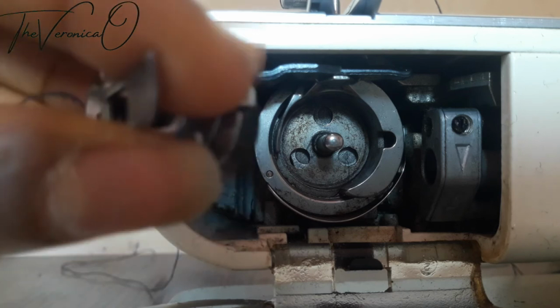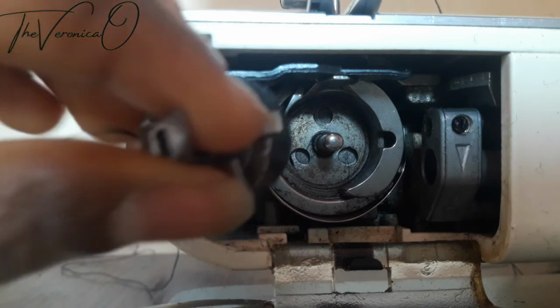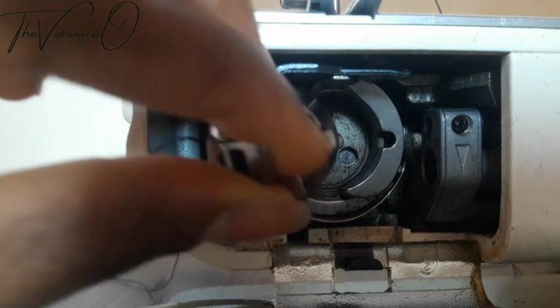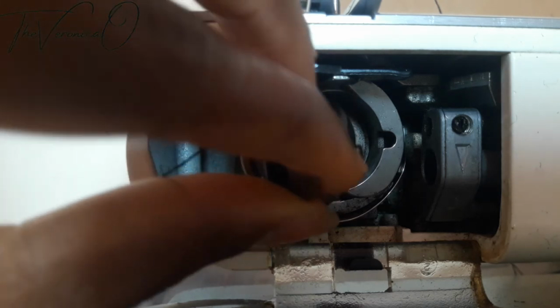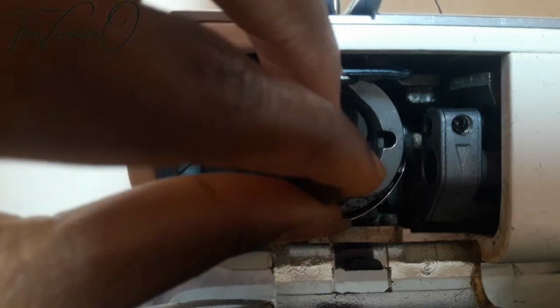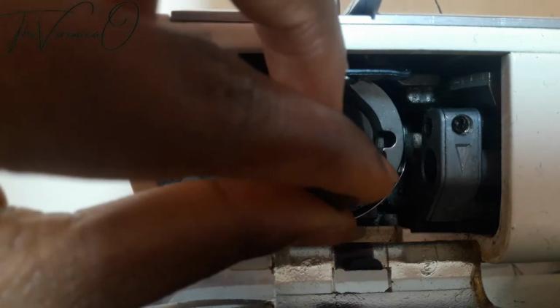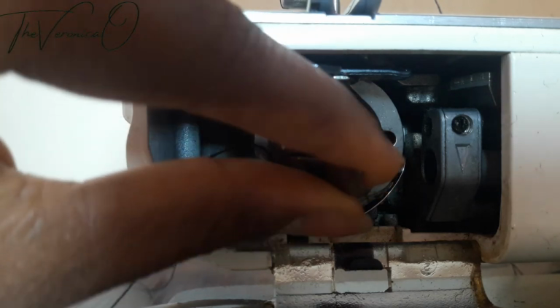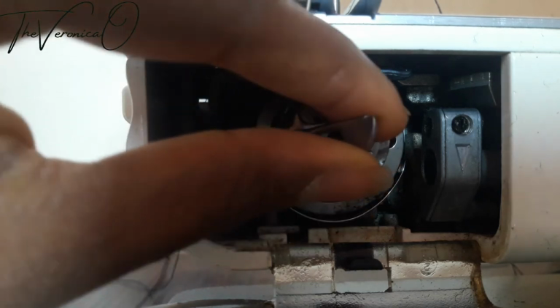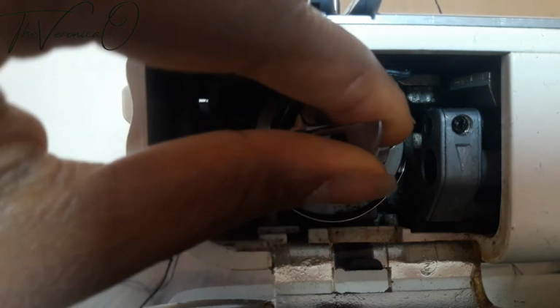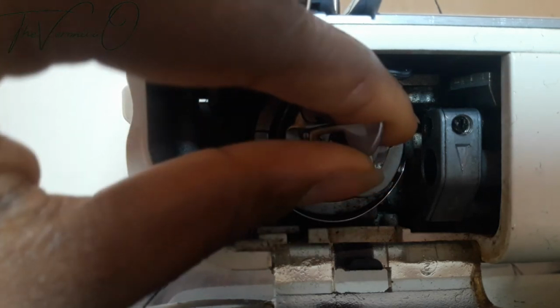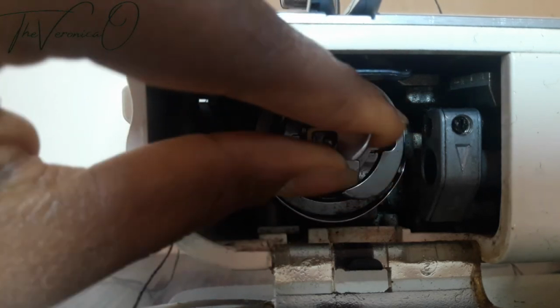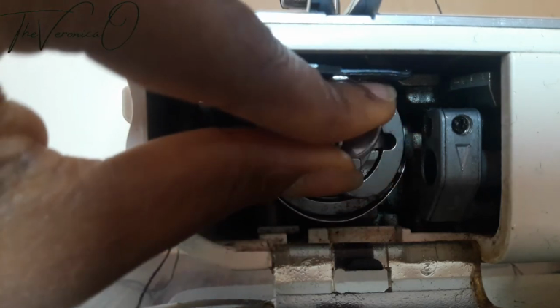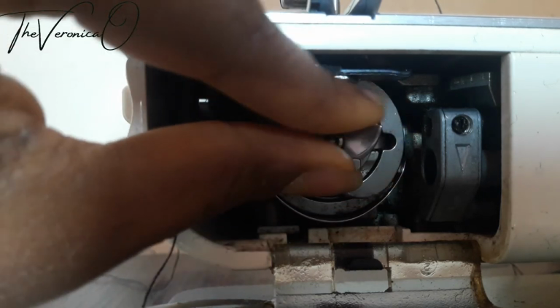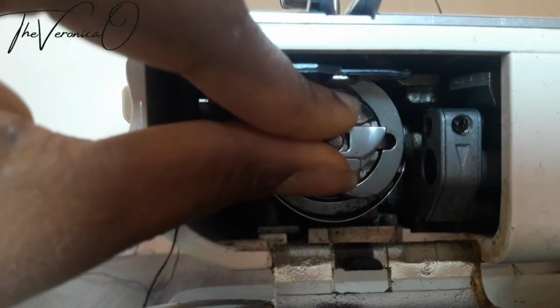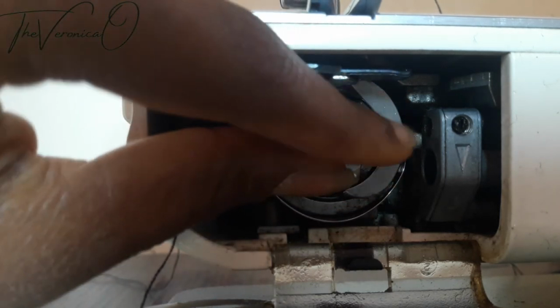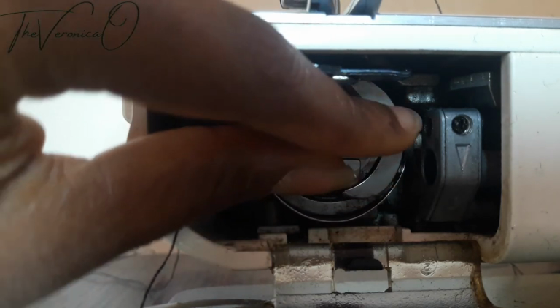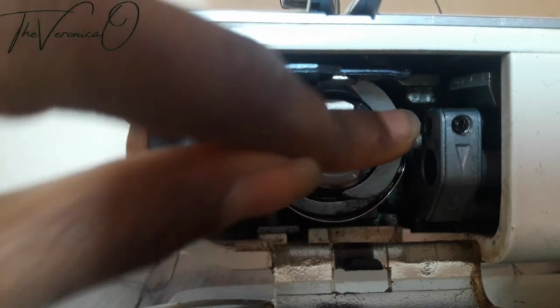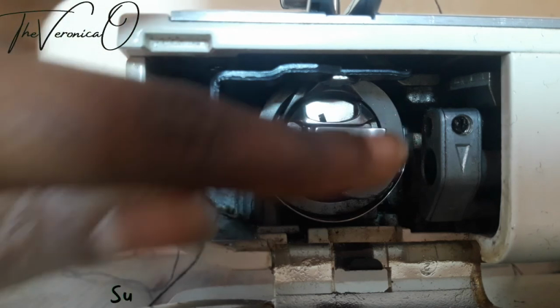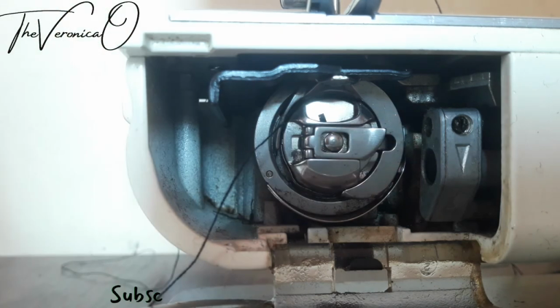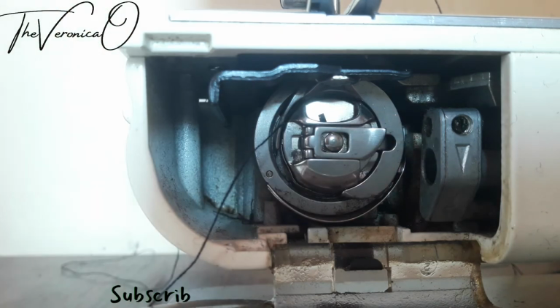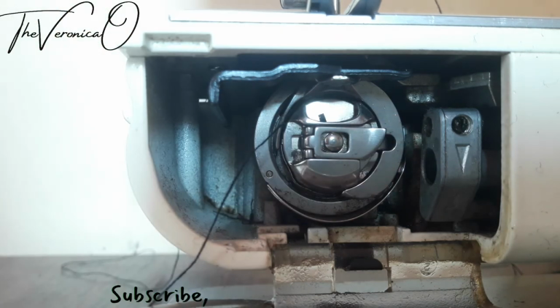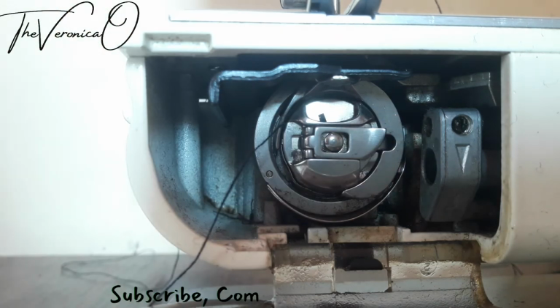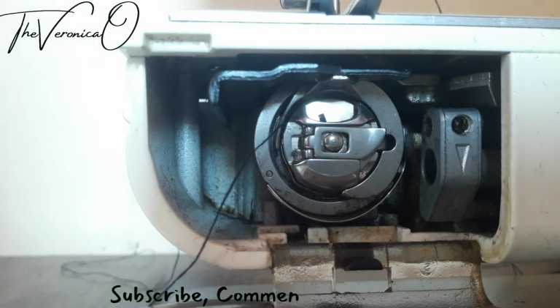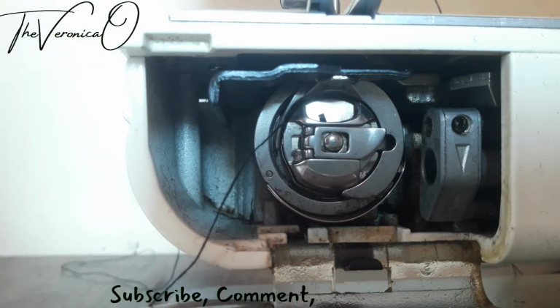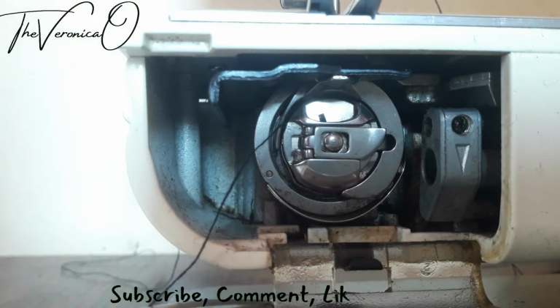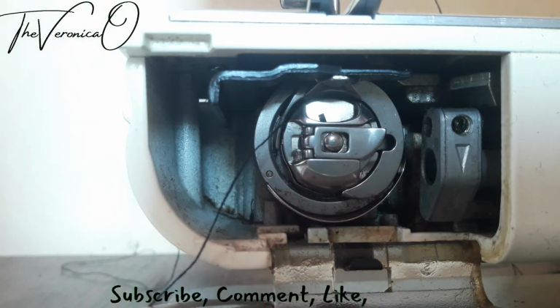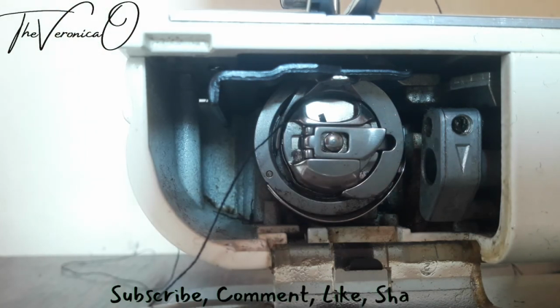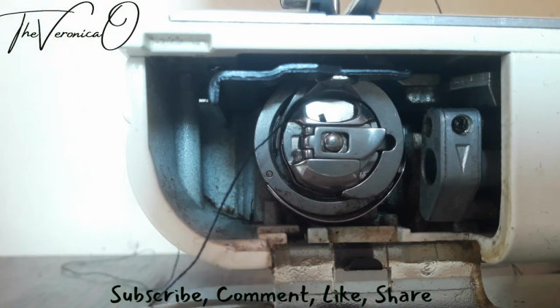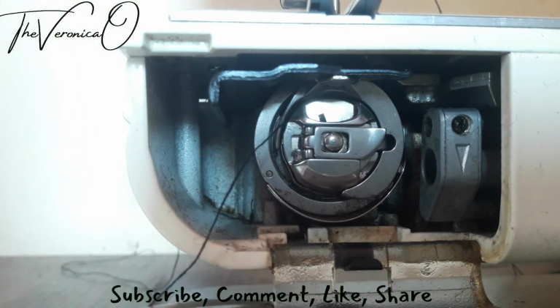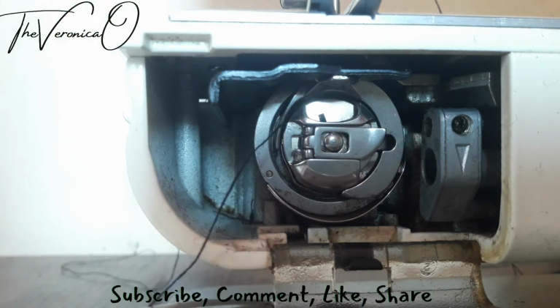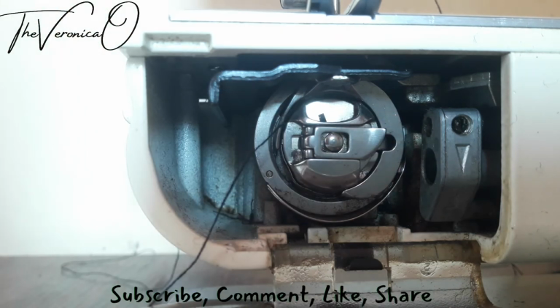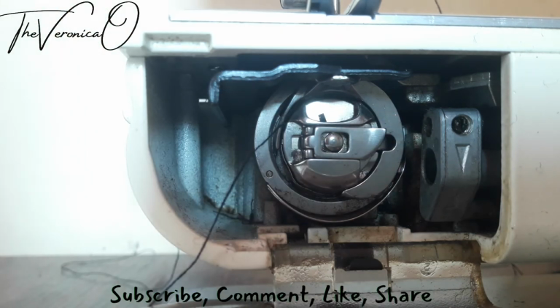Check out my next video on how to thread the Brother sewing machine. Don't forget to subscribe, like, share, and leave a comment in the comment section below. Bye!